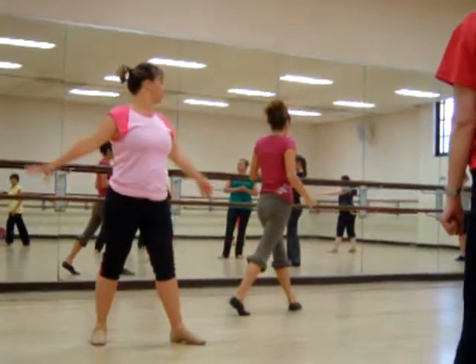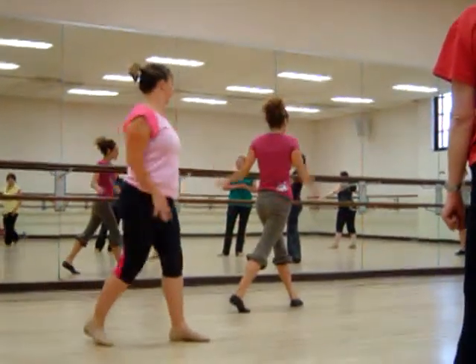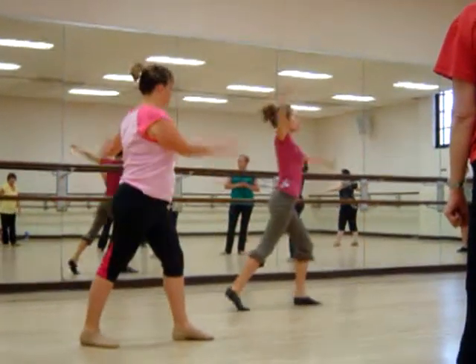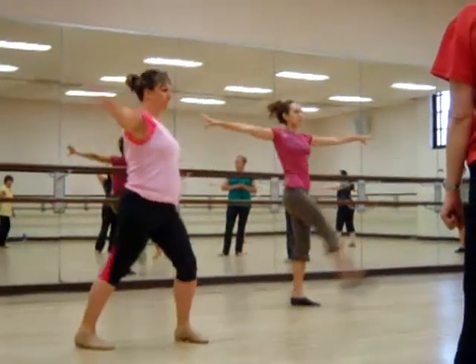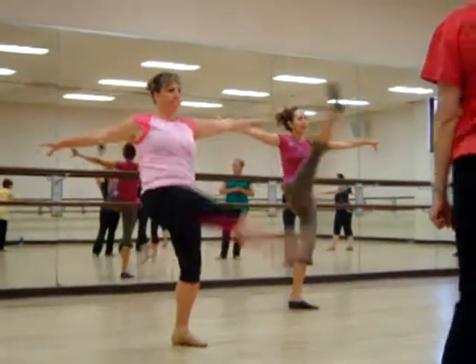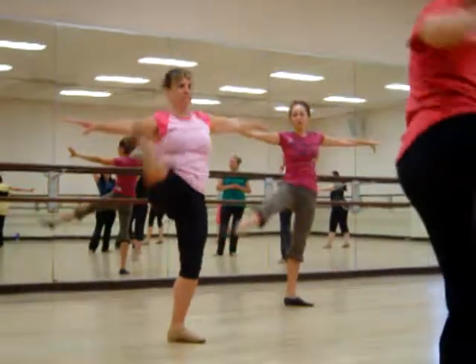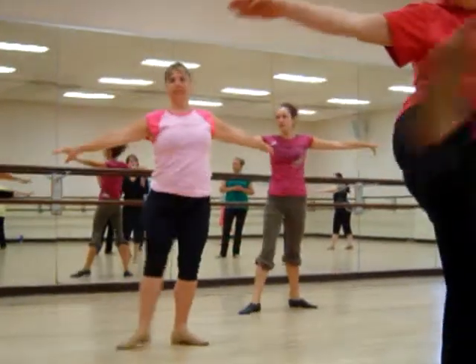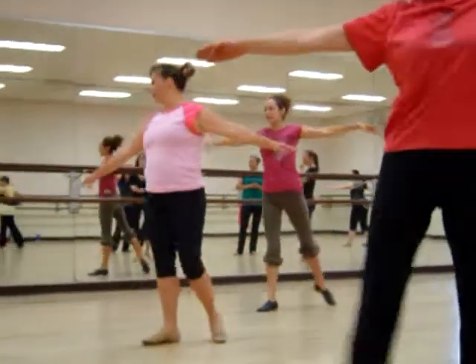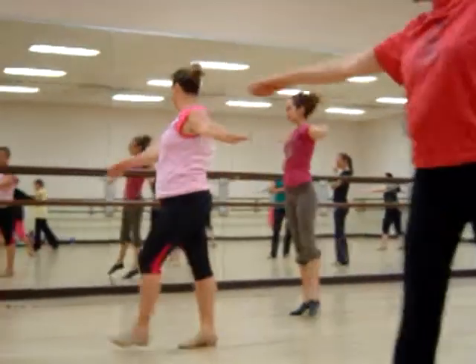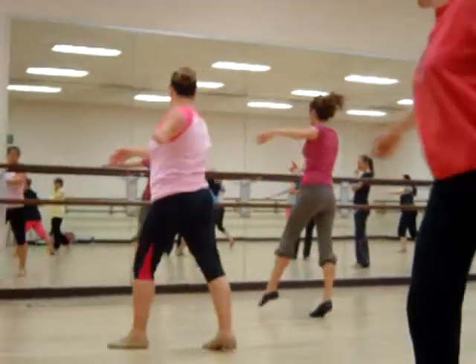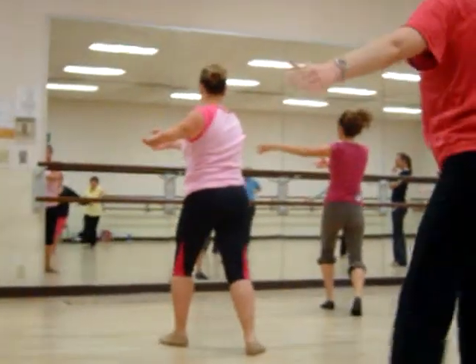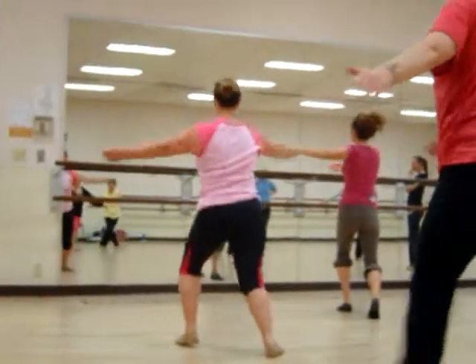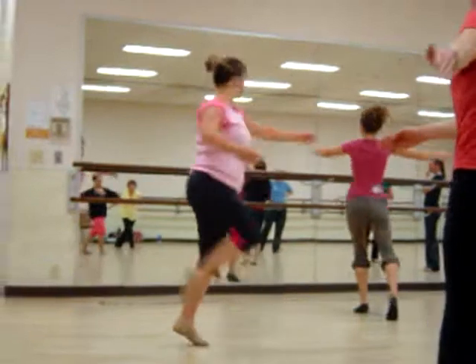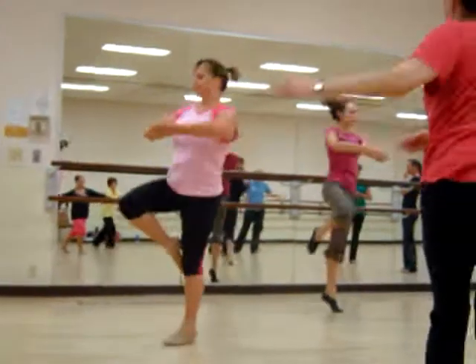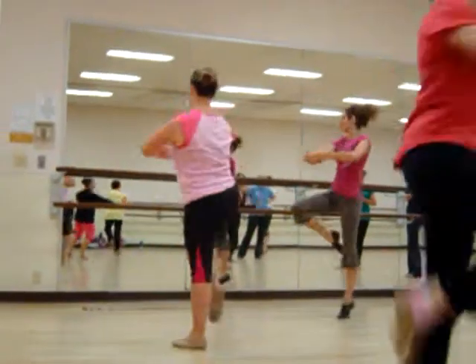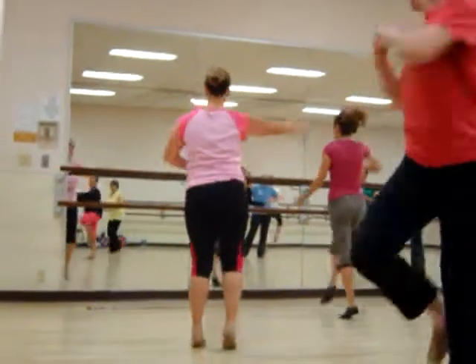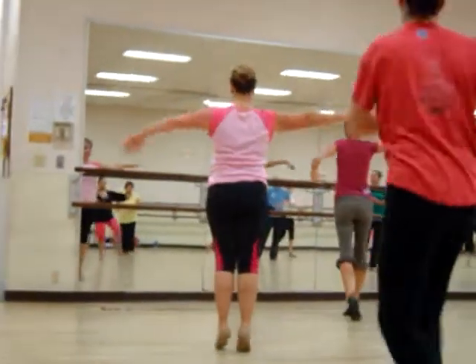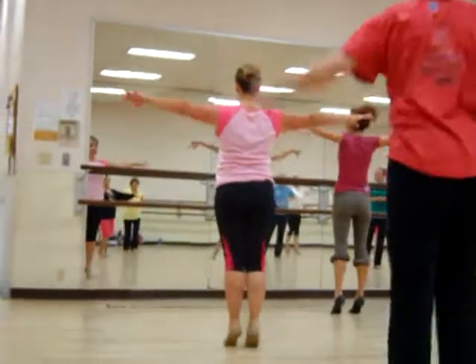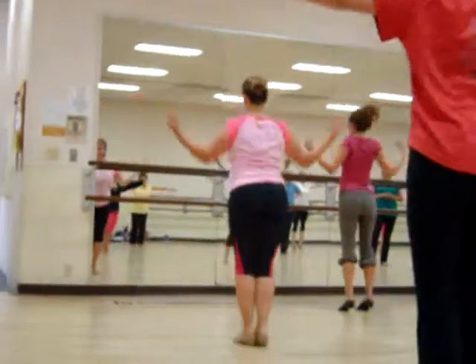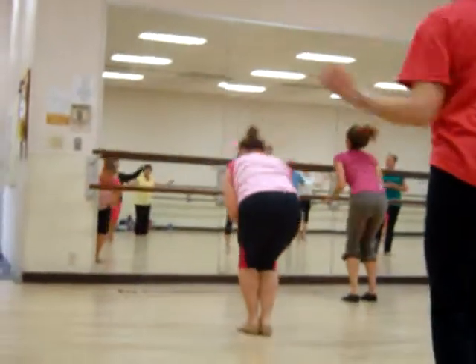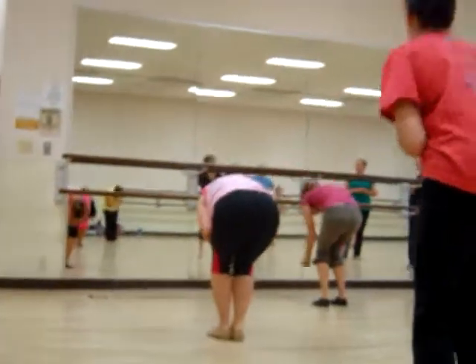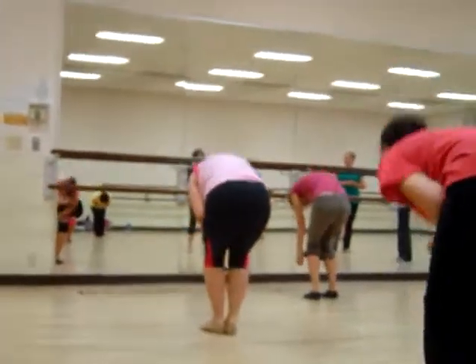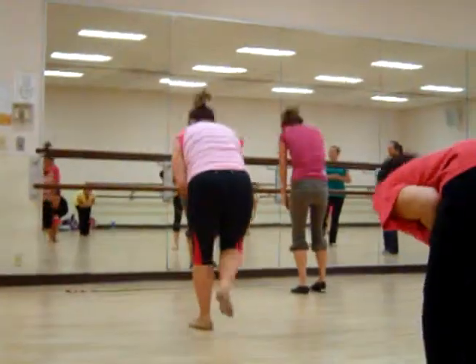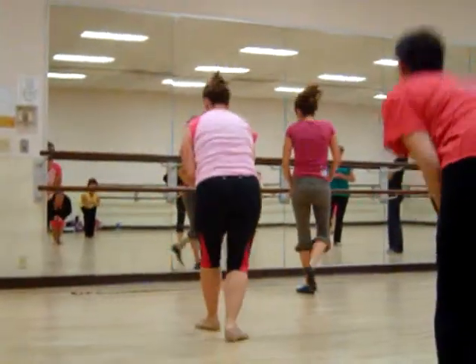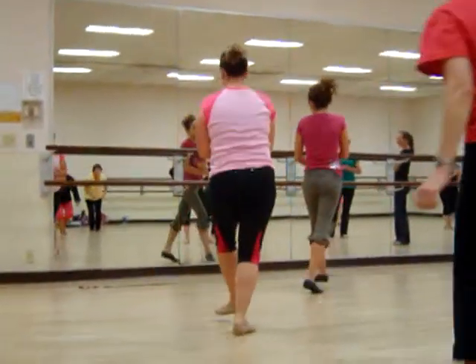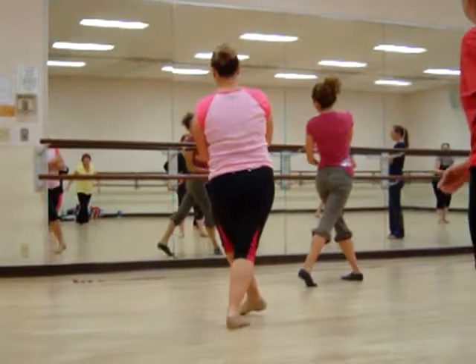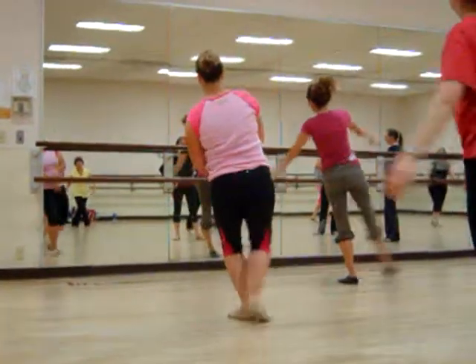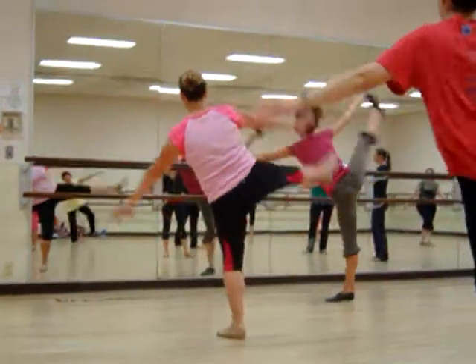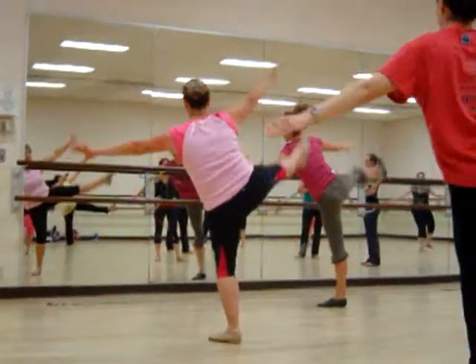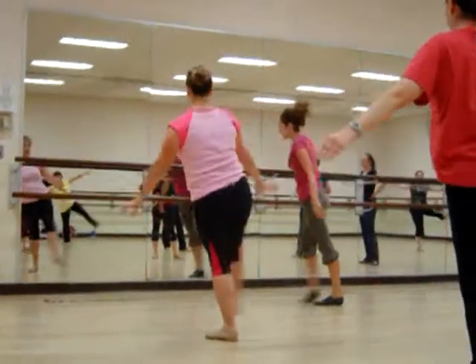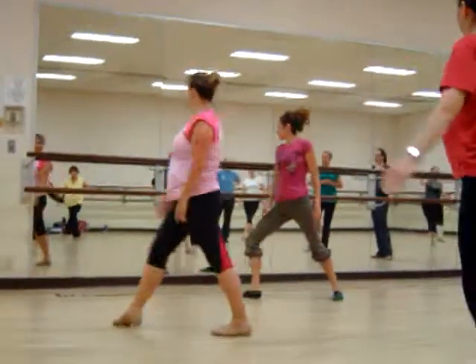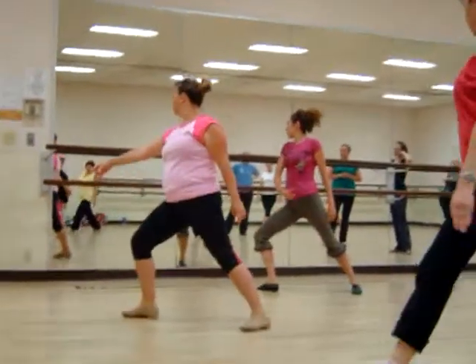Here, here, go, here — no arm. Take a step forward, turn, out, out, come down, ball change. Okay, here.